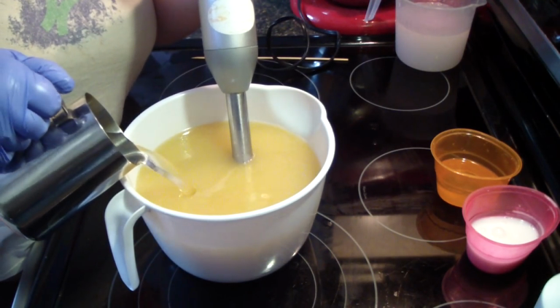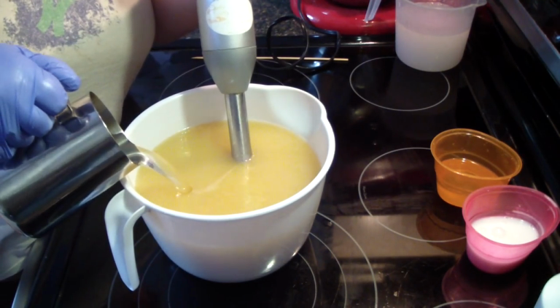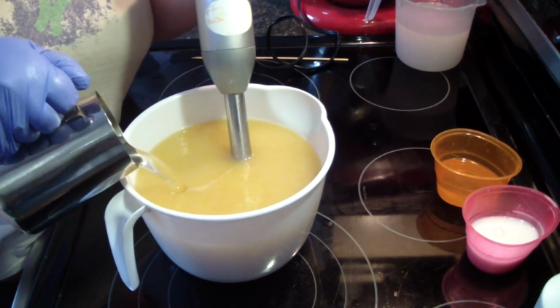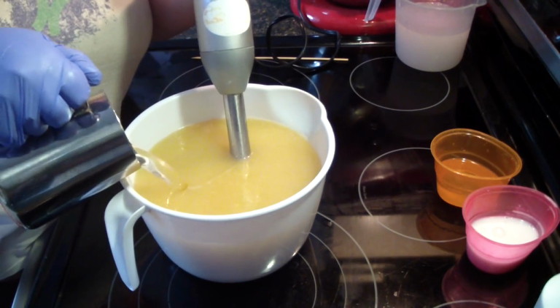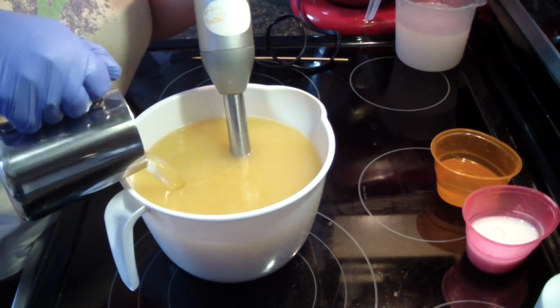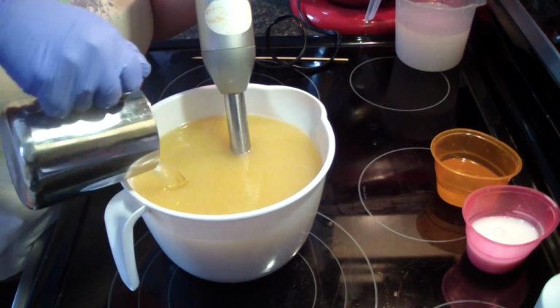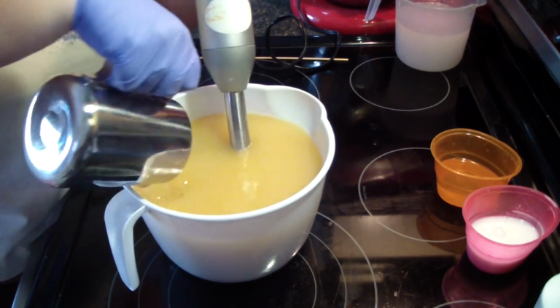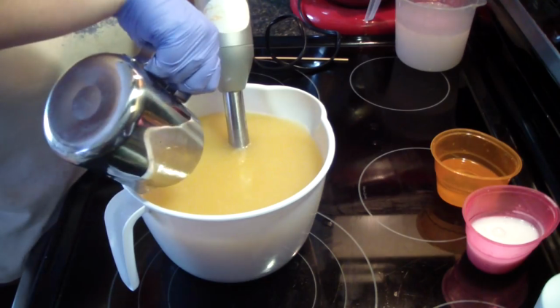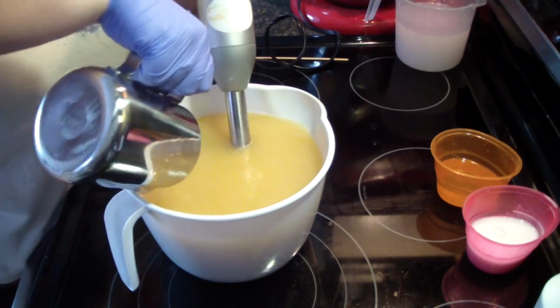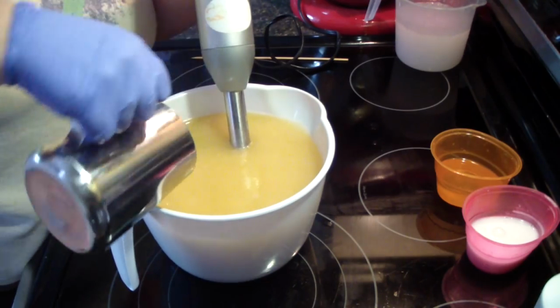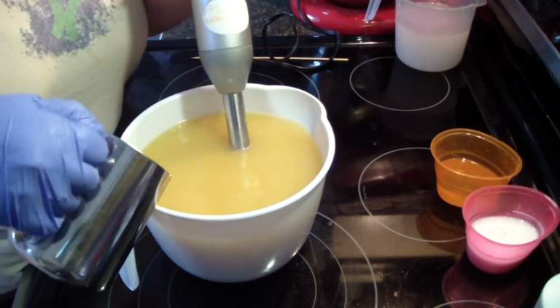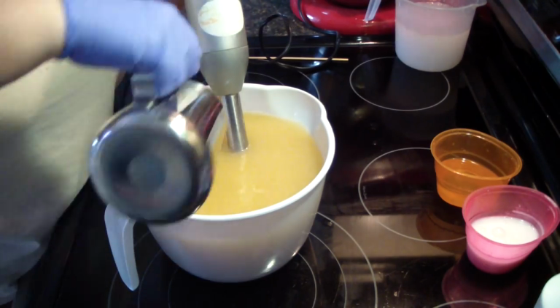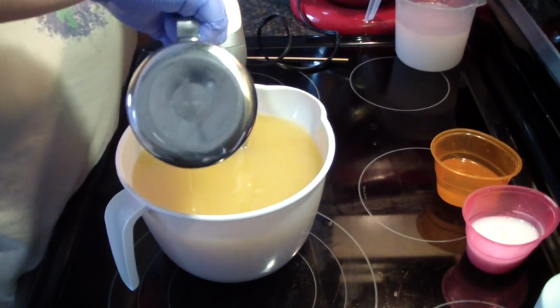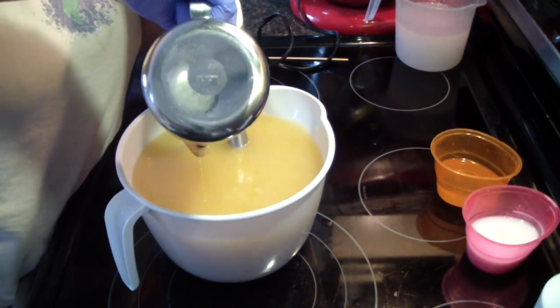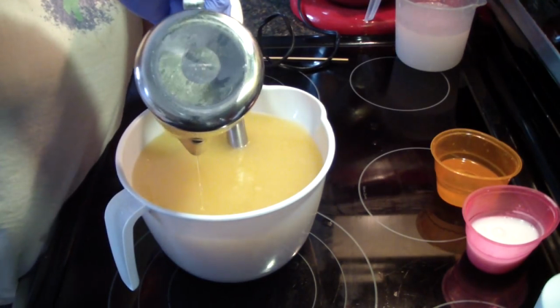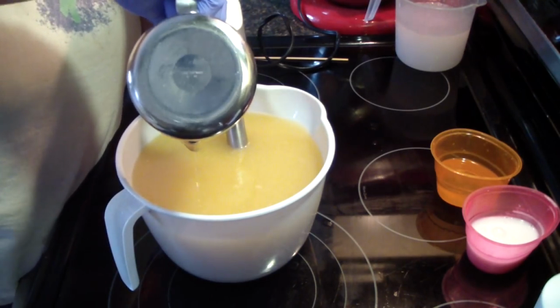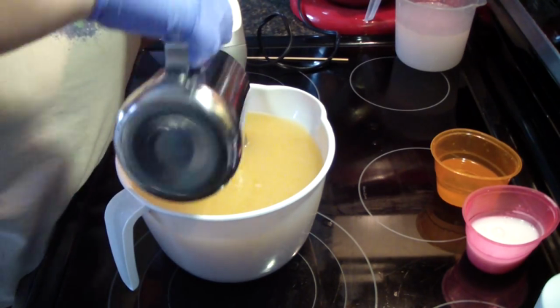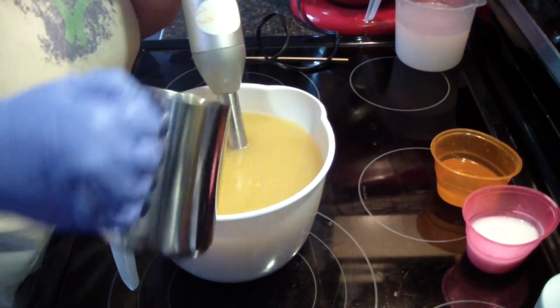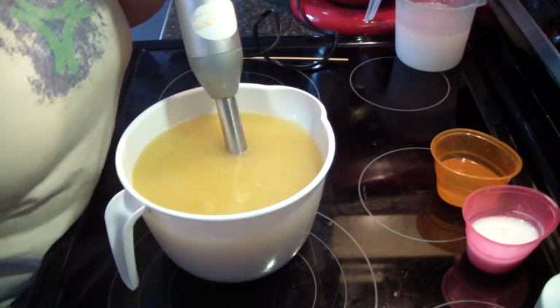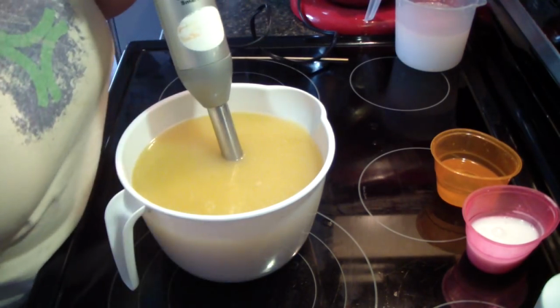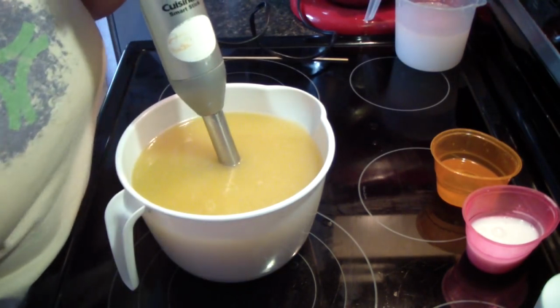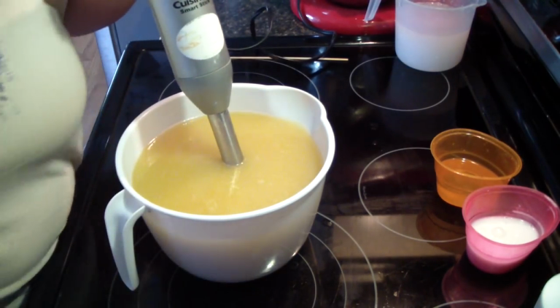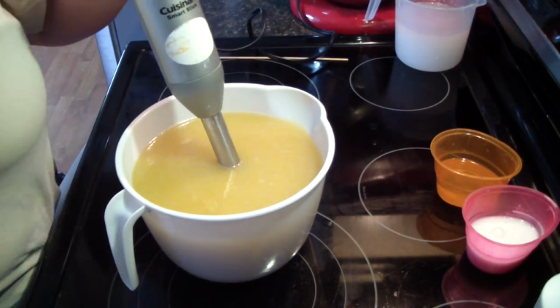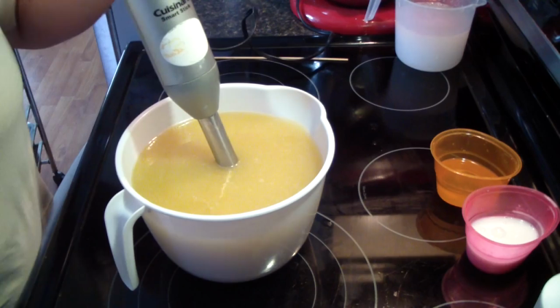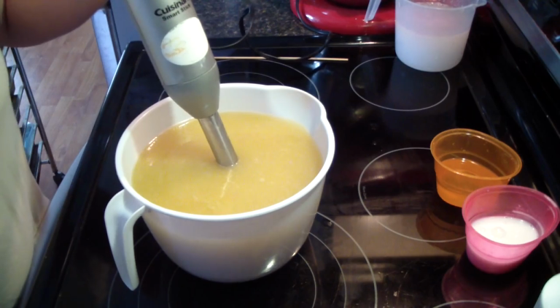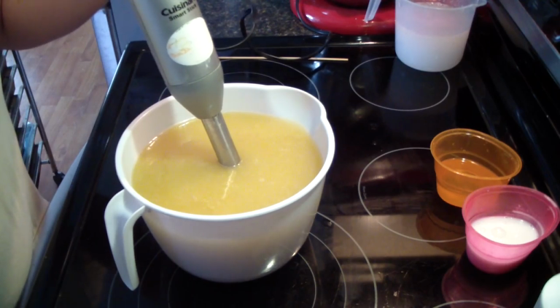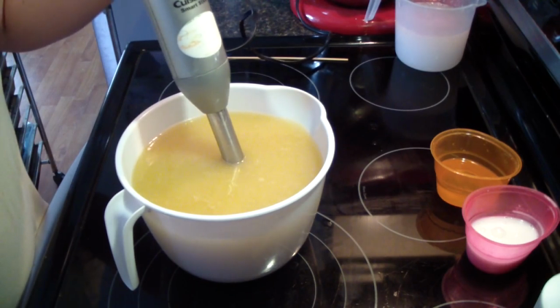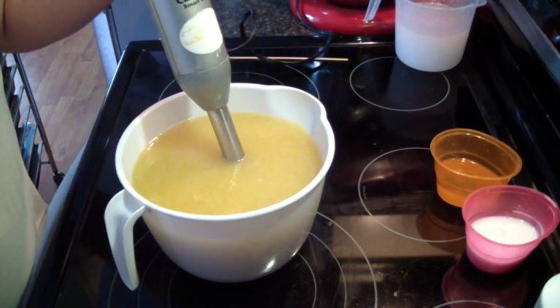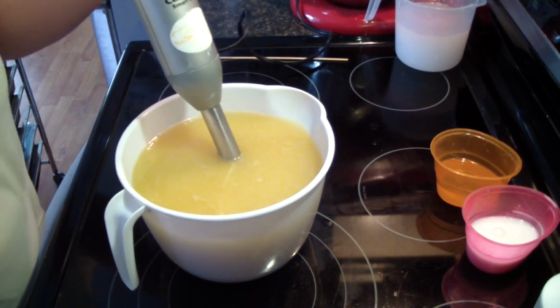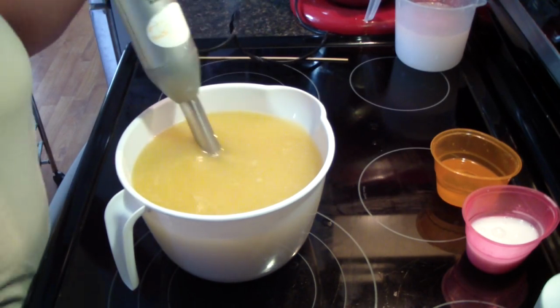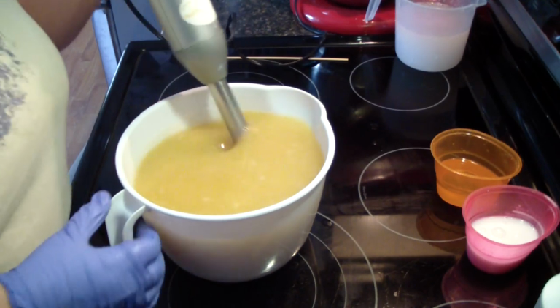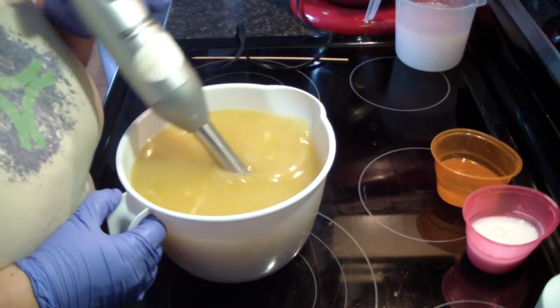She wants it done in a cream, hot pink, and a soft pink.